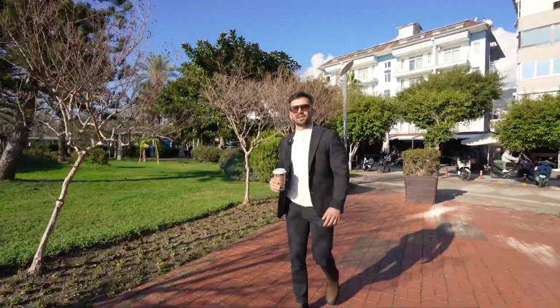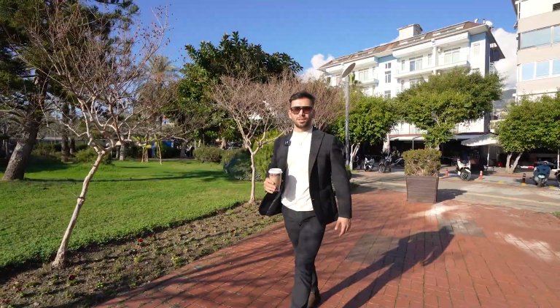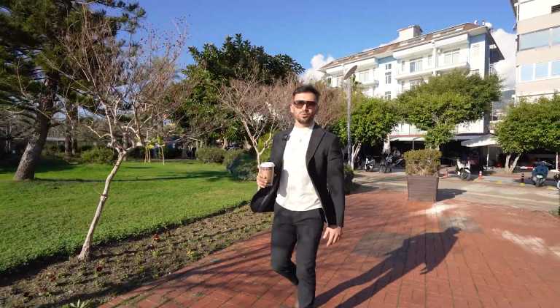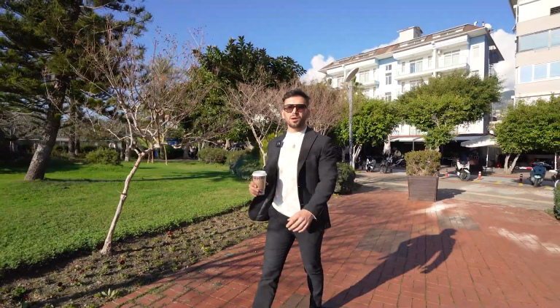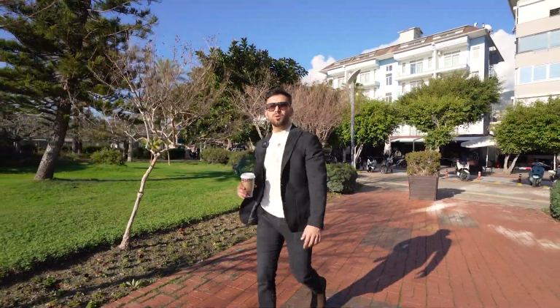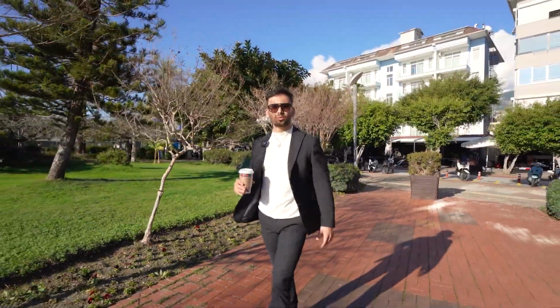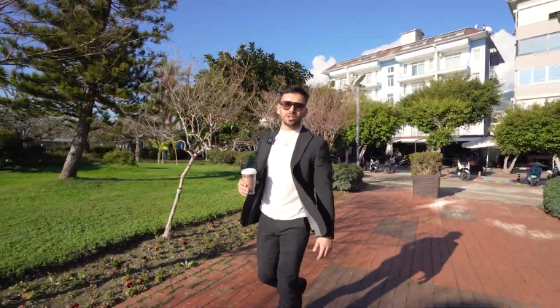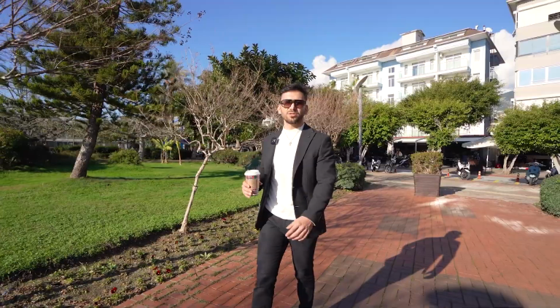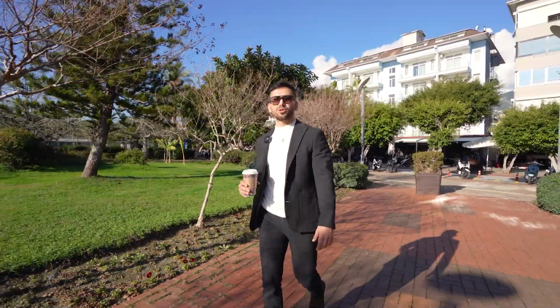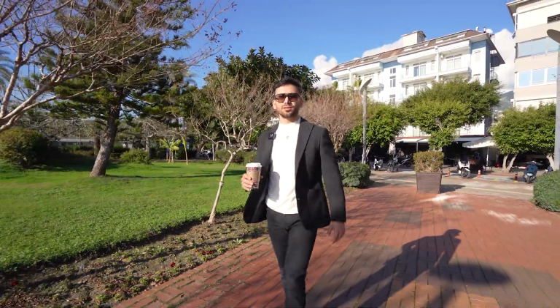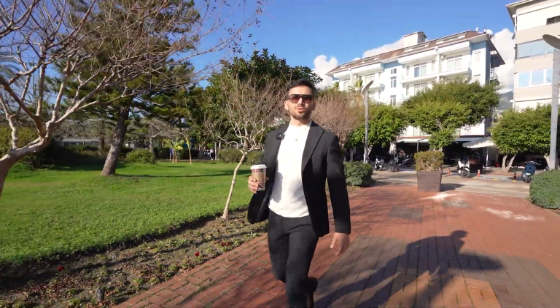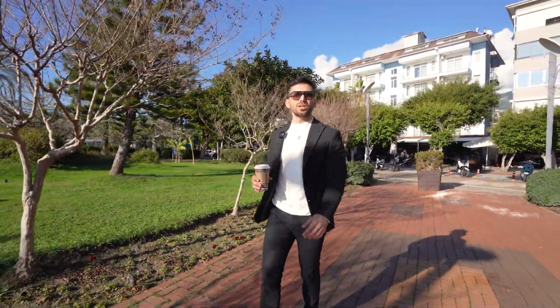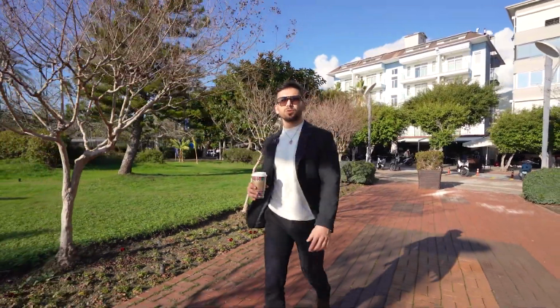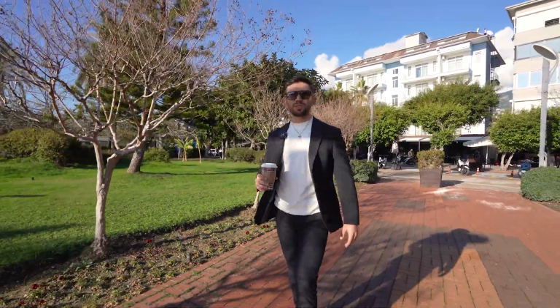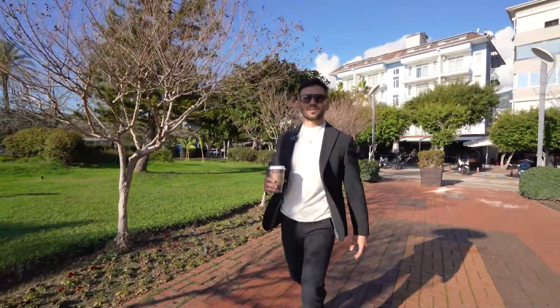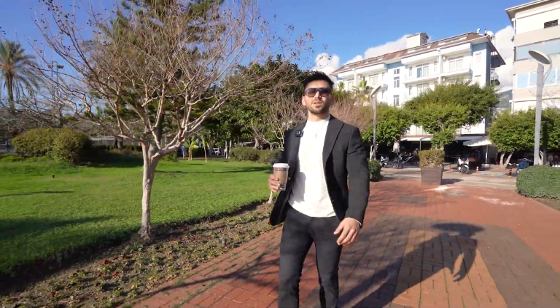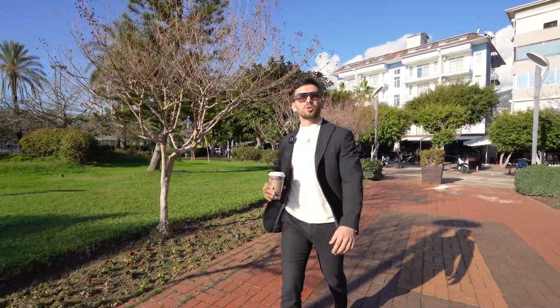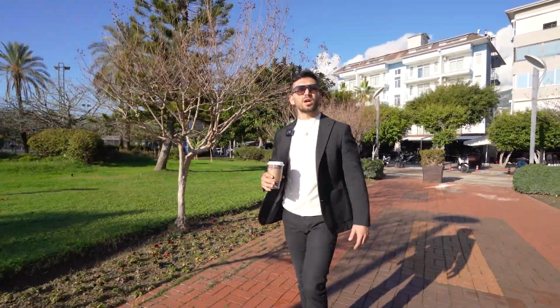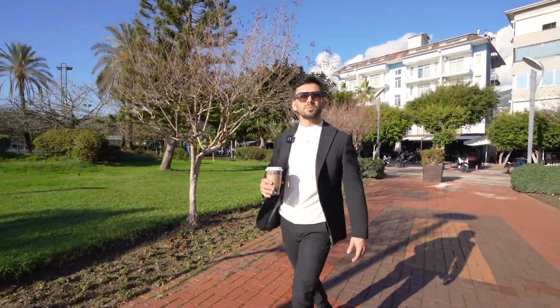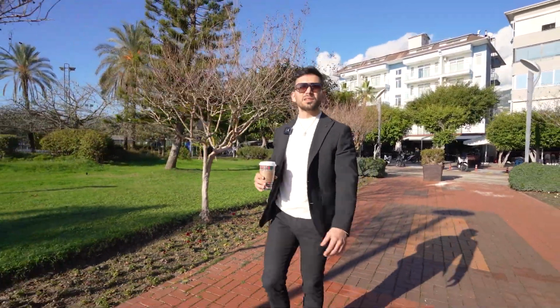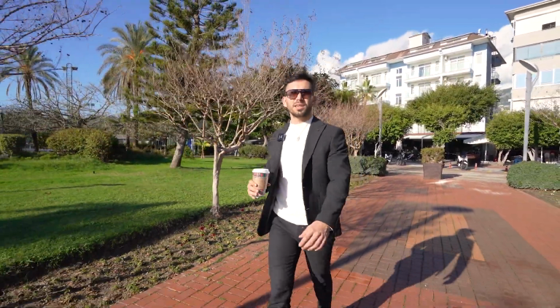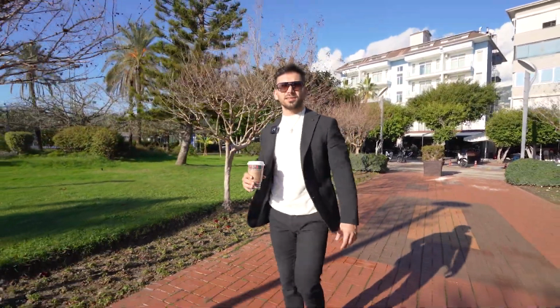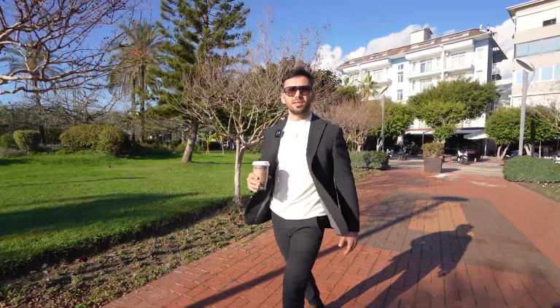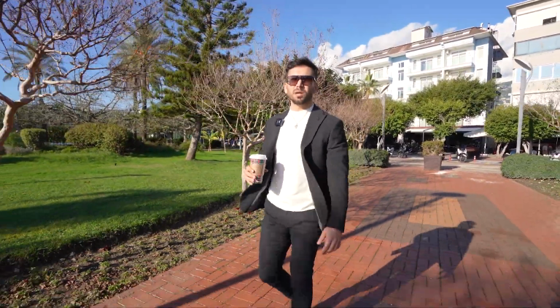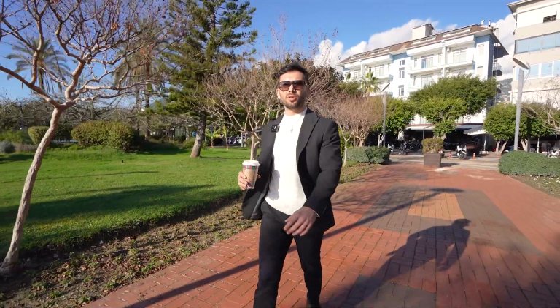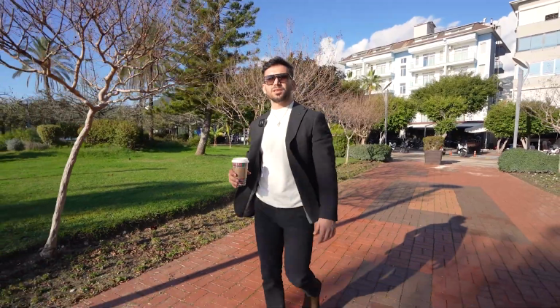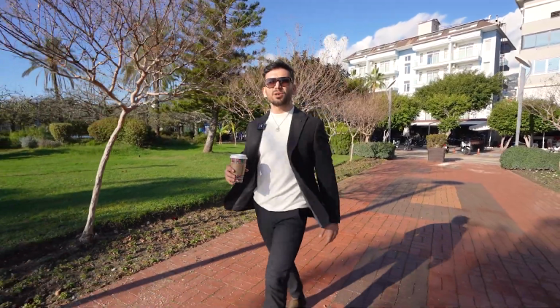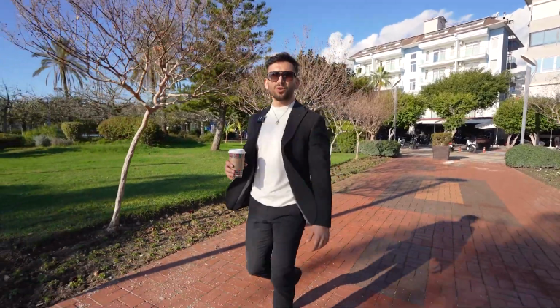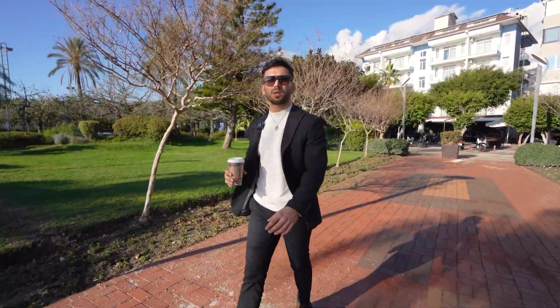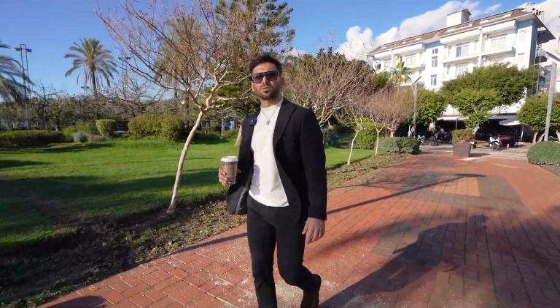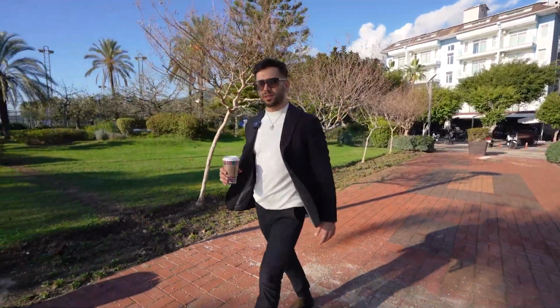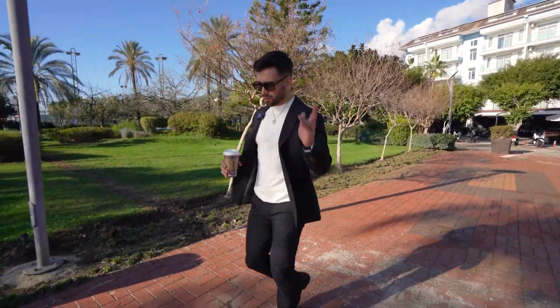Hello and welcome to Memosome Constructions YouTube channel. Today I'm going to present a 2+1 apartment in Alanya Castle, but before that I want to show you the neighborhood. Let's go!